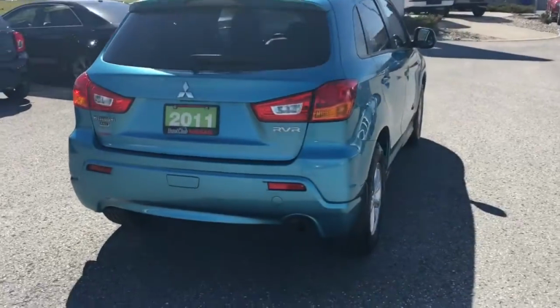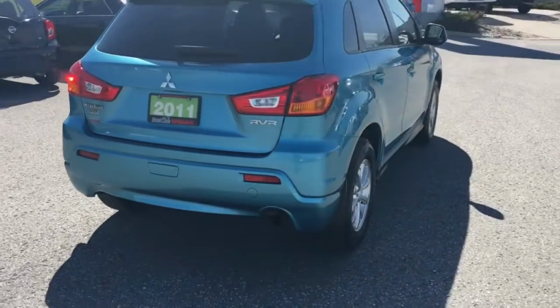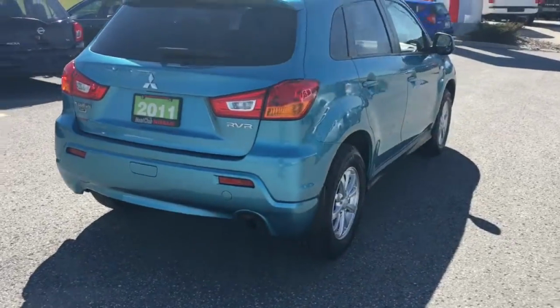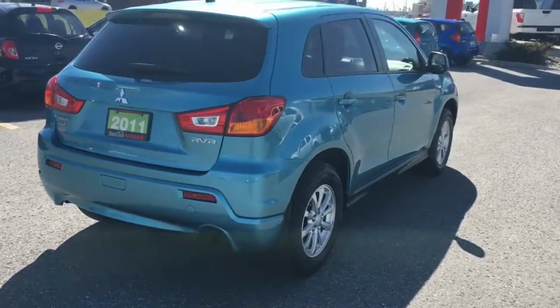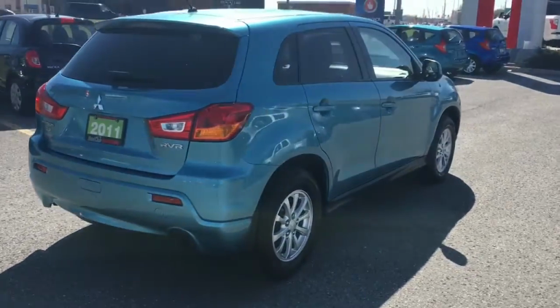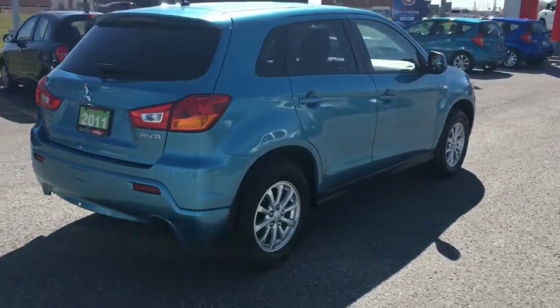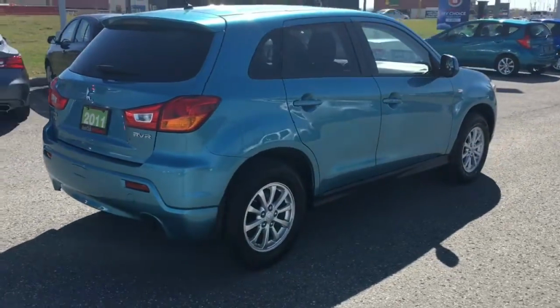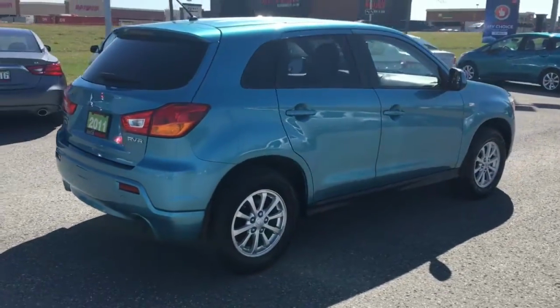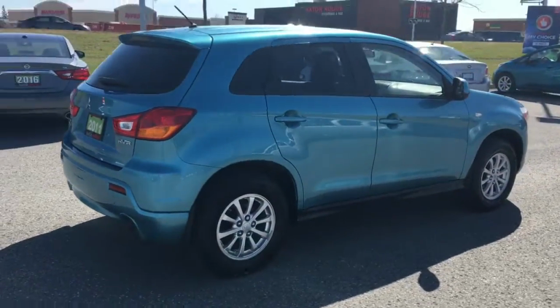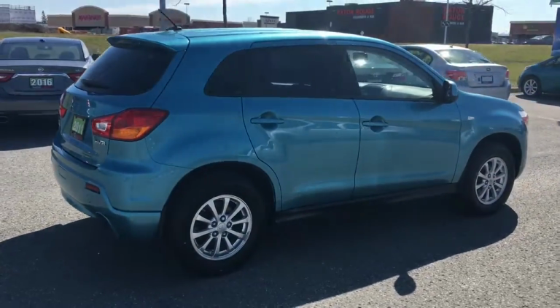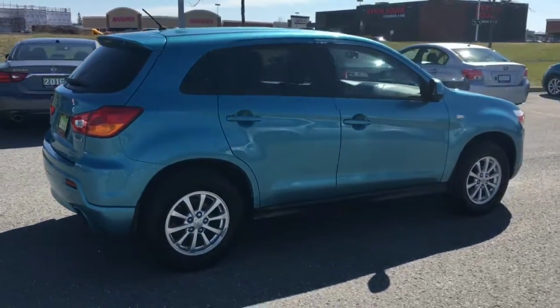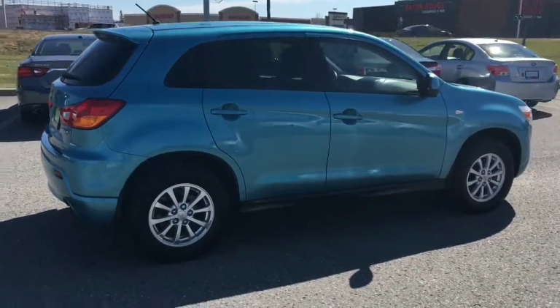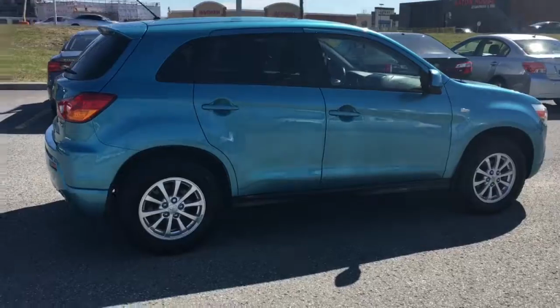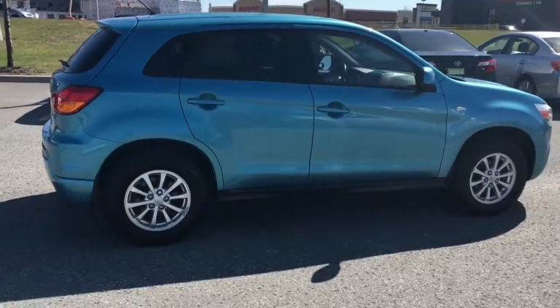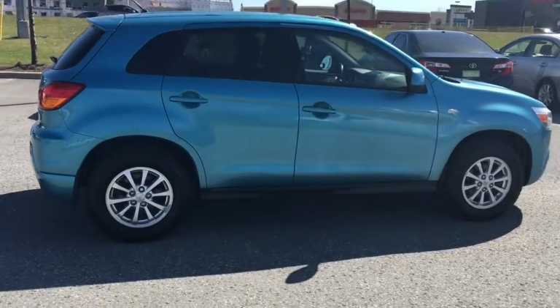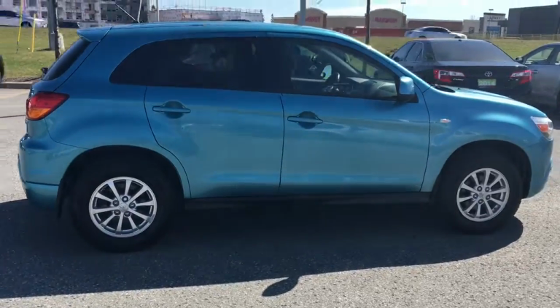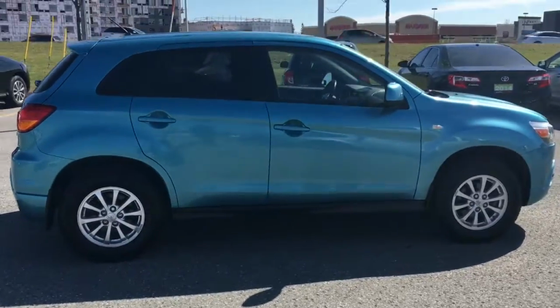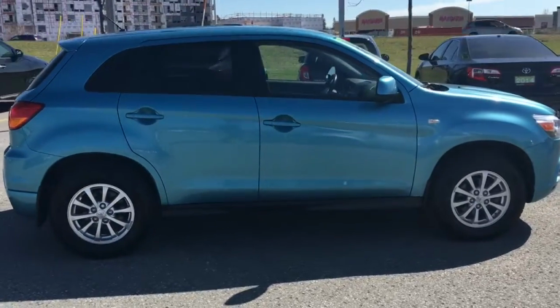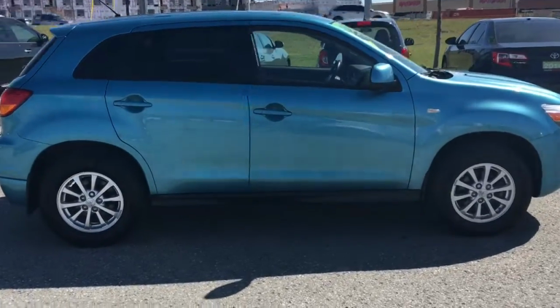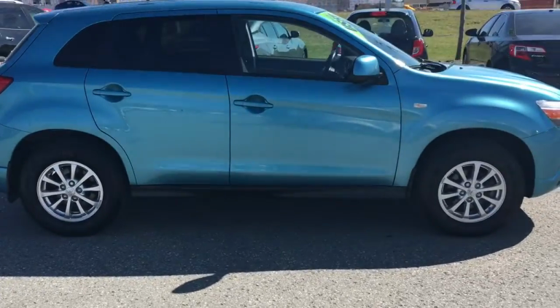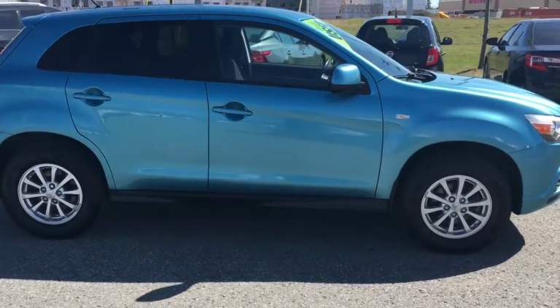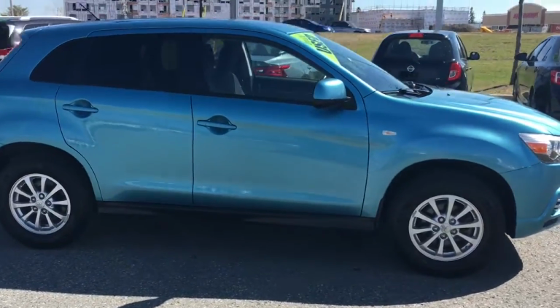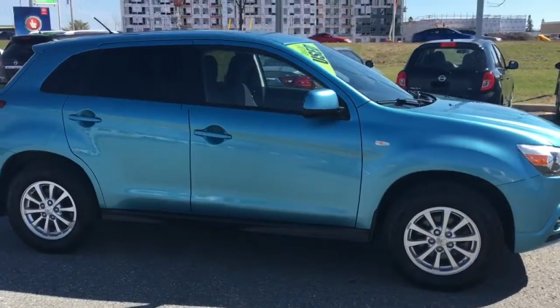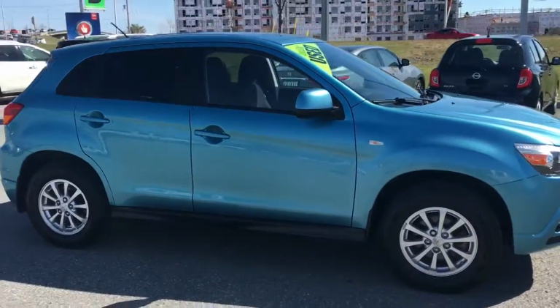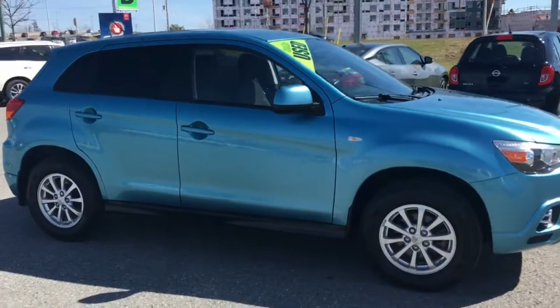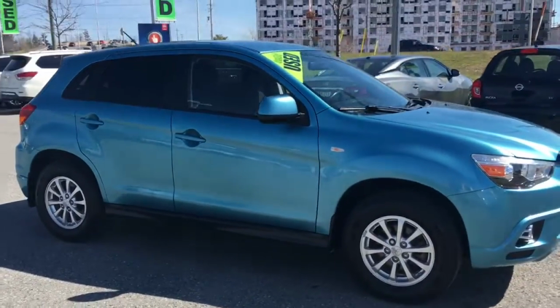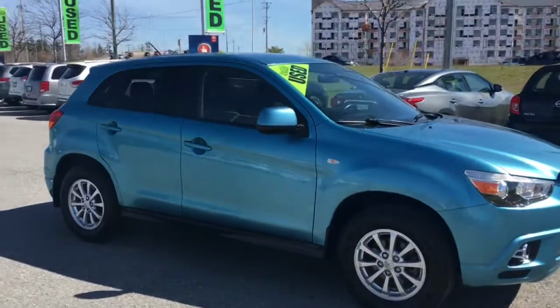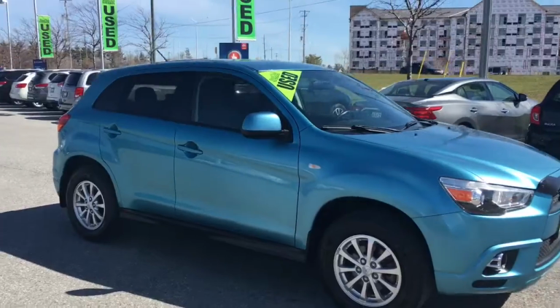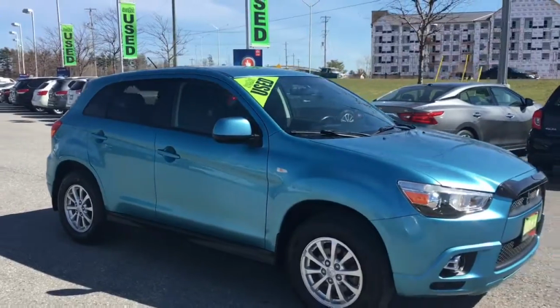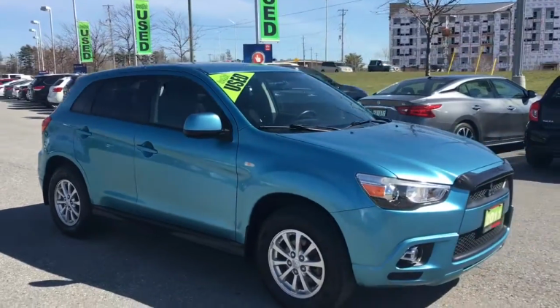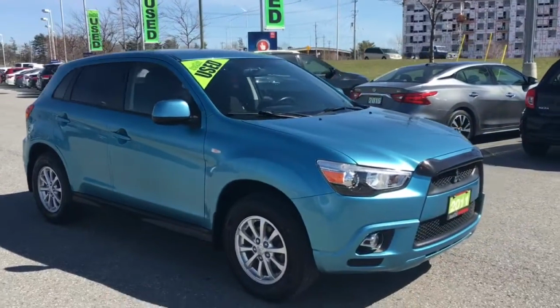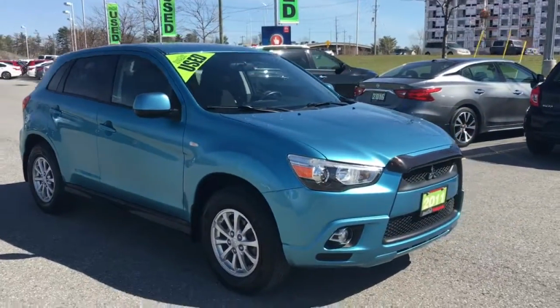You've also got privacy tint on the rear of the vehicle, so people in the back seat are going to have a much more comfortable ride. Coming around the front side, these guys look super cute and this one's no exception.